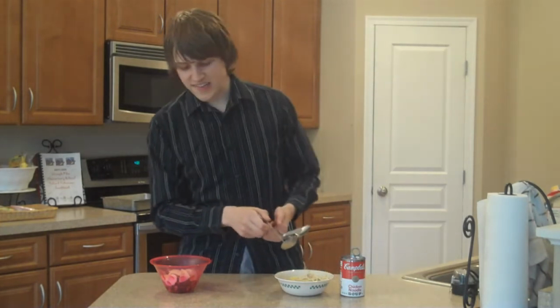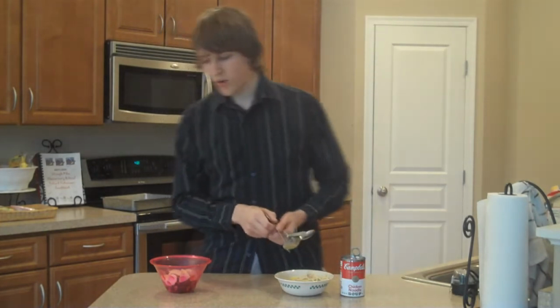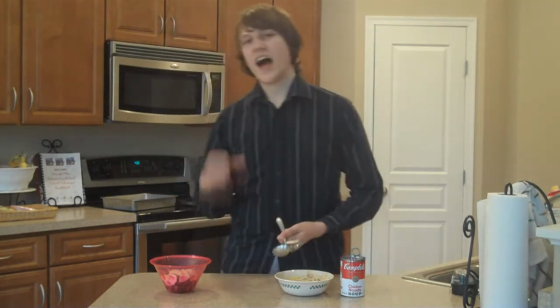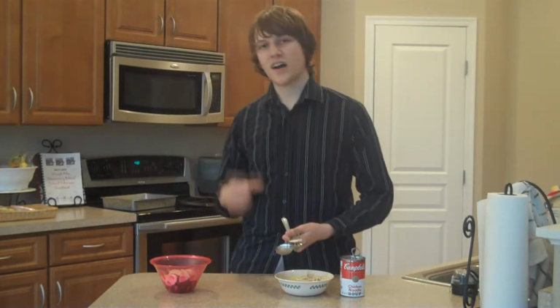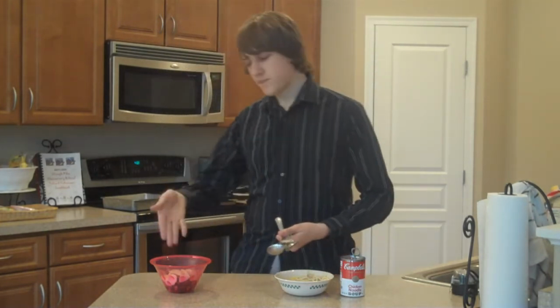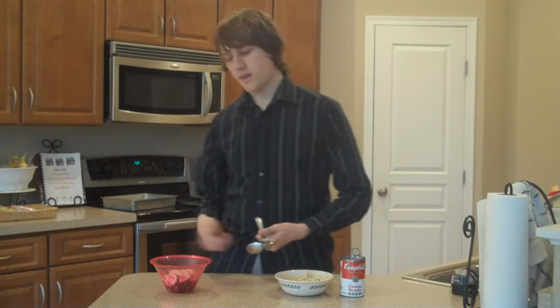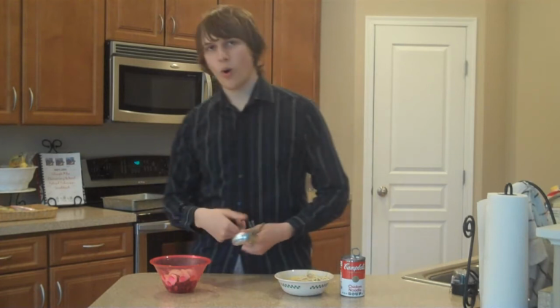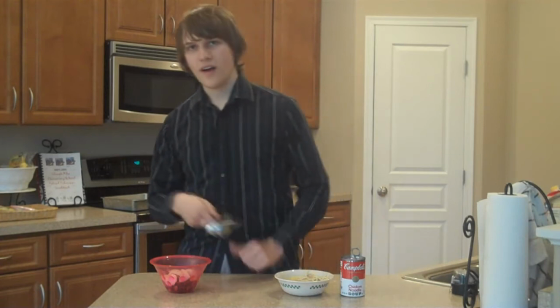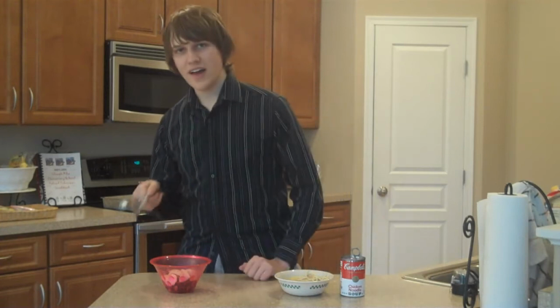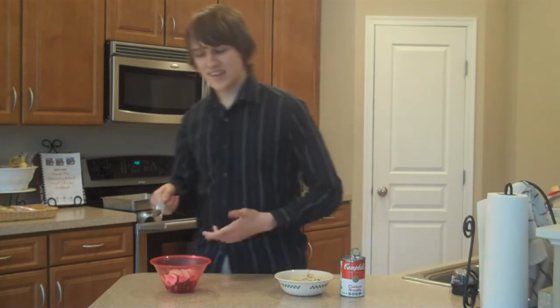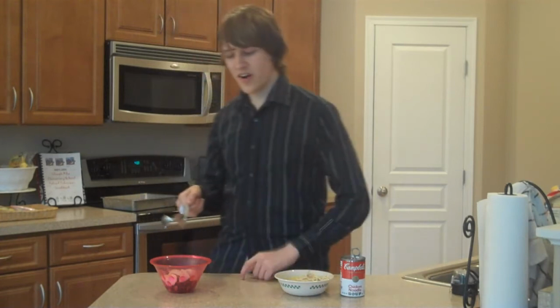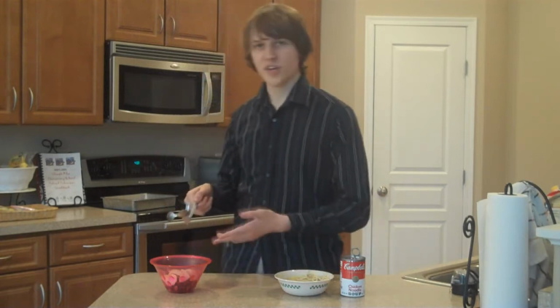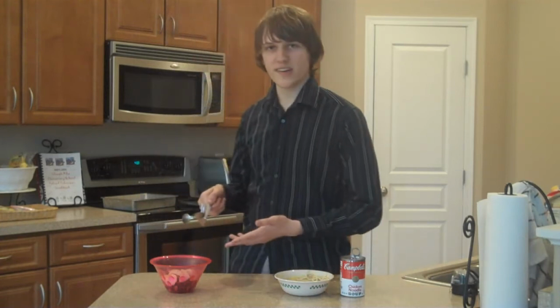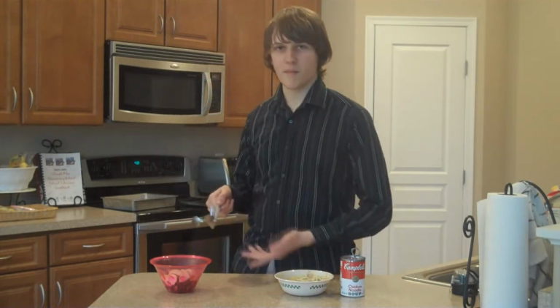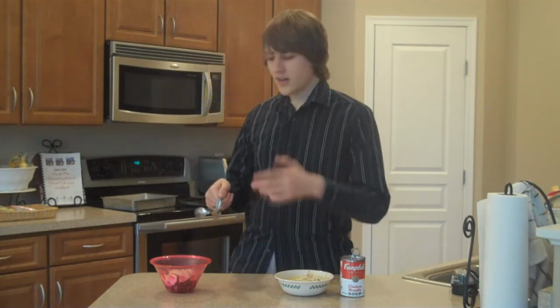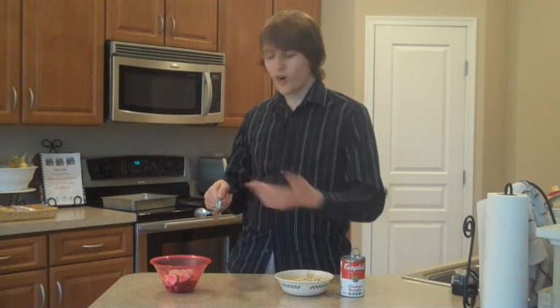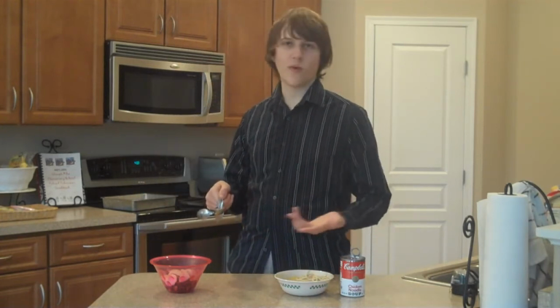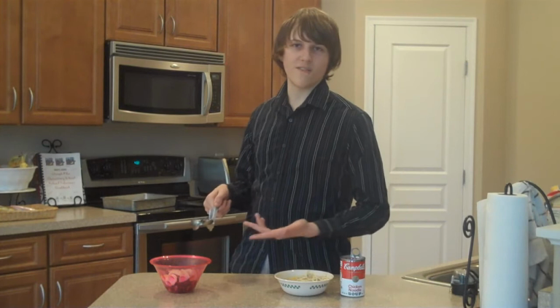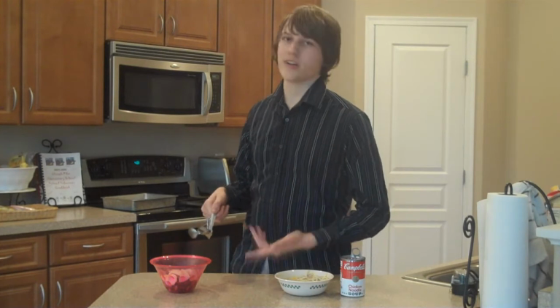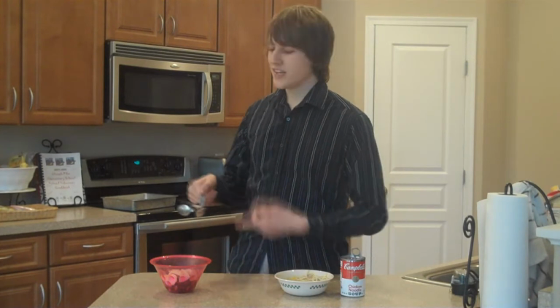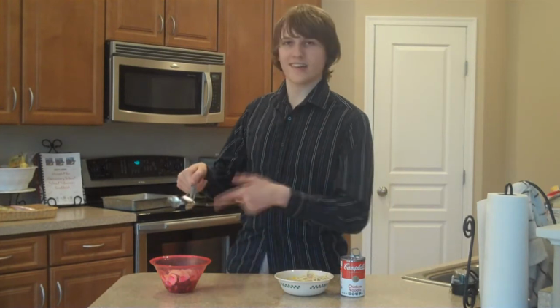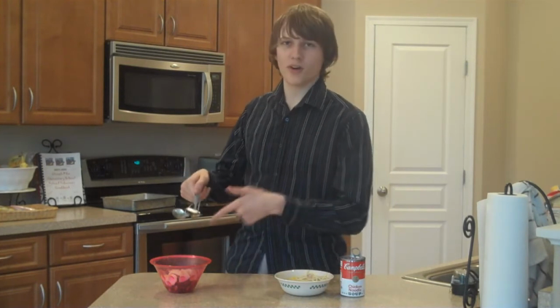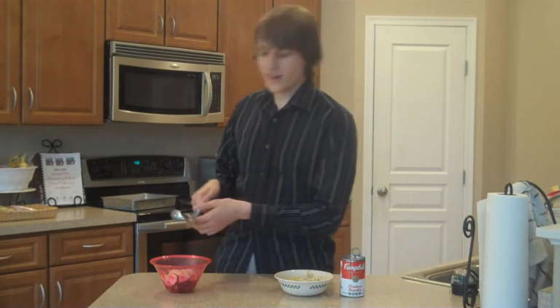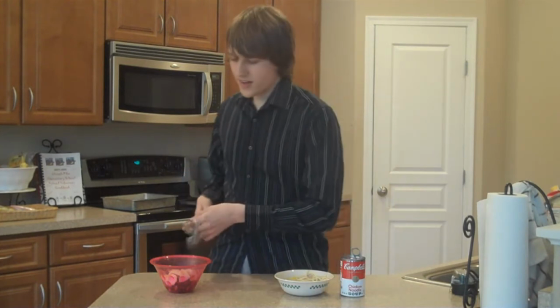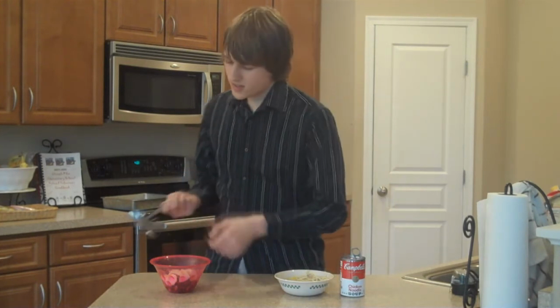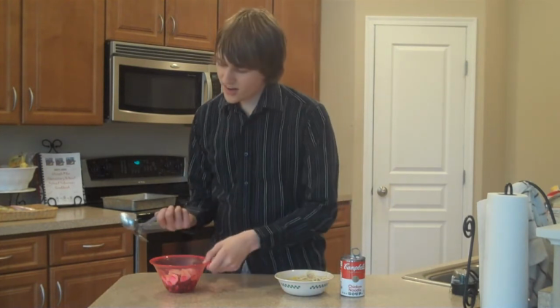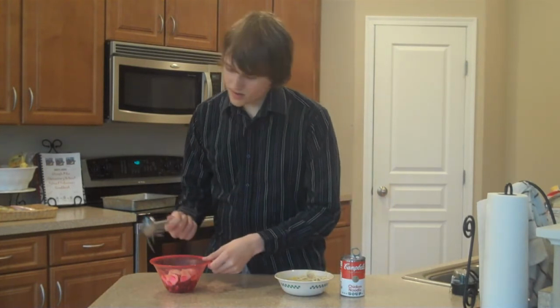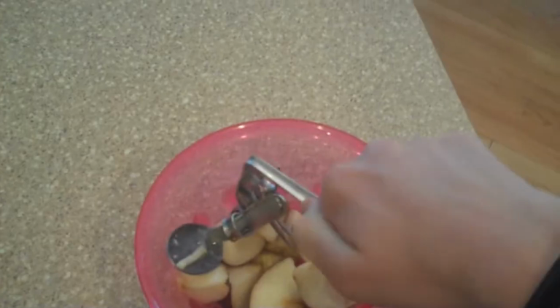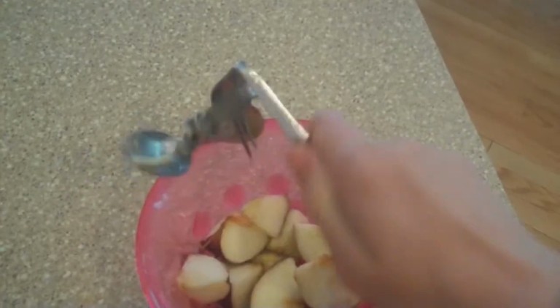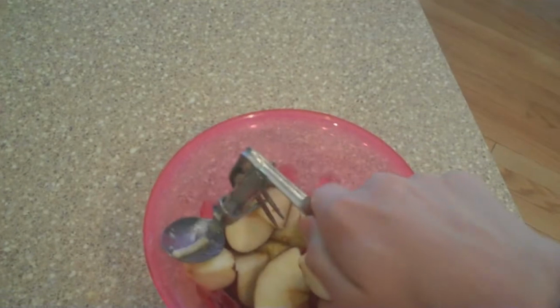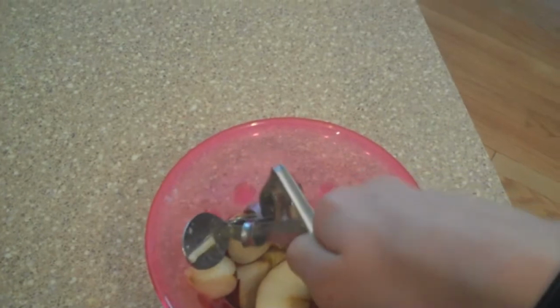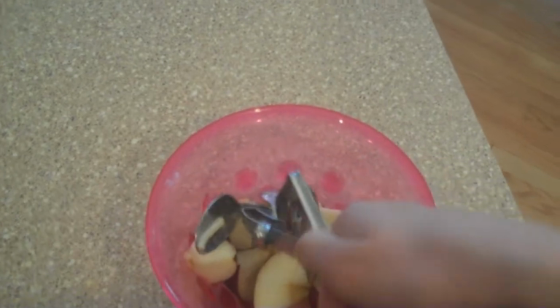Right over here, sliced apples — I cut them, put them in a bowl. Scenario: you want some, you don't want to get a fork, you got a spork already. Here's how it works — watch.